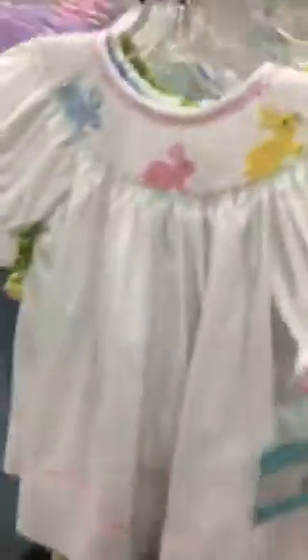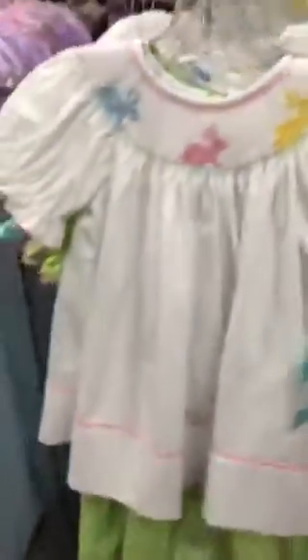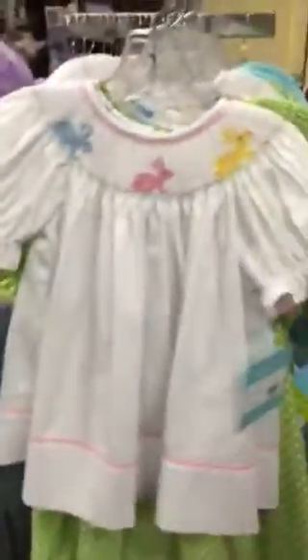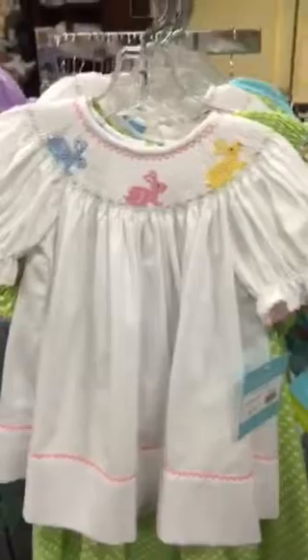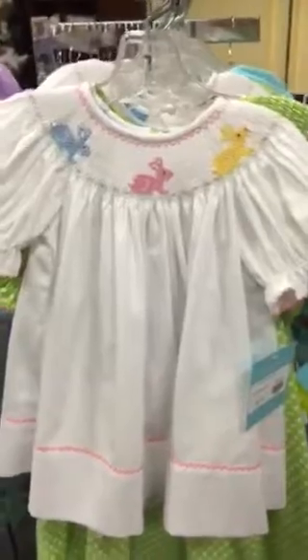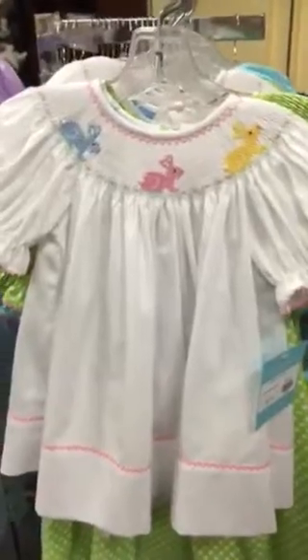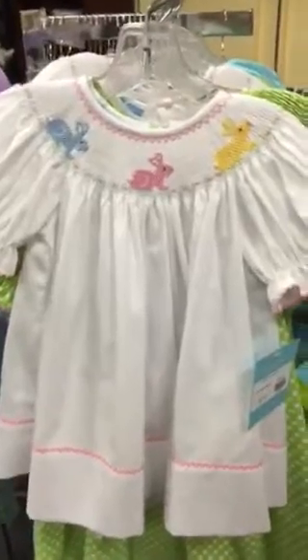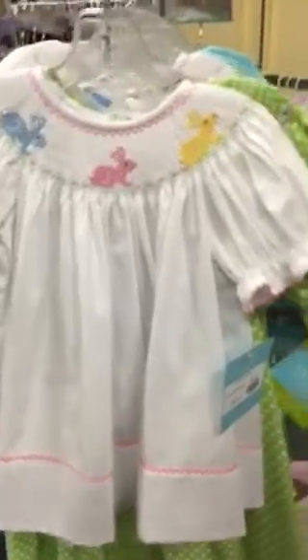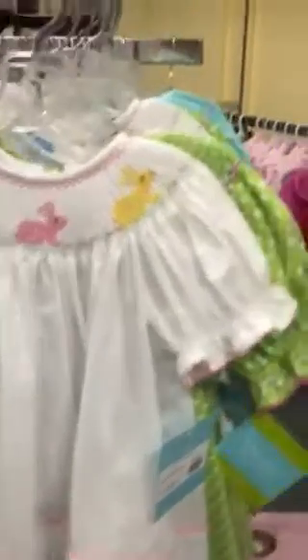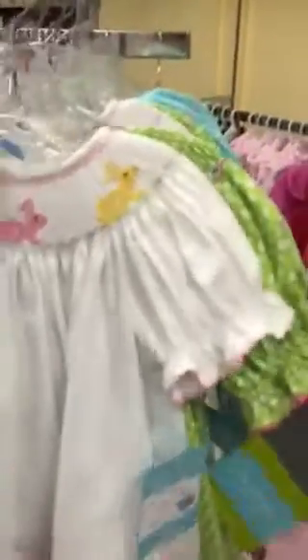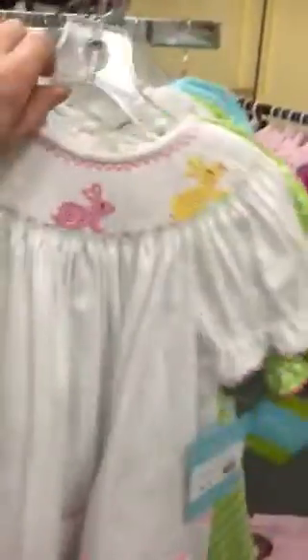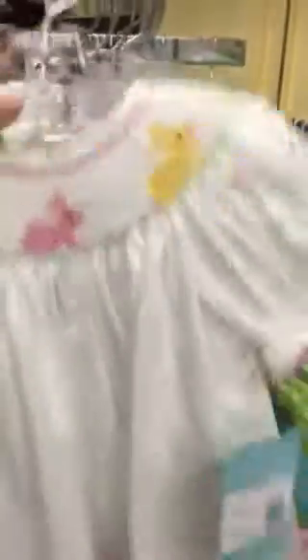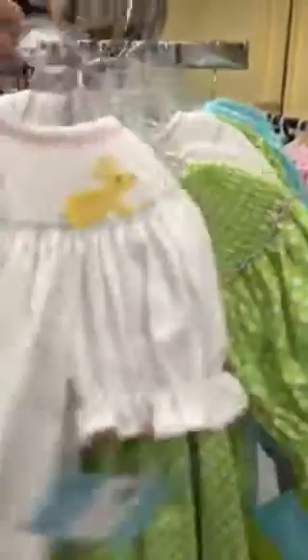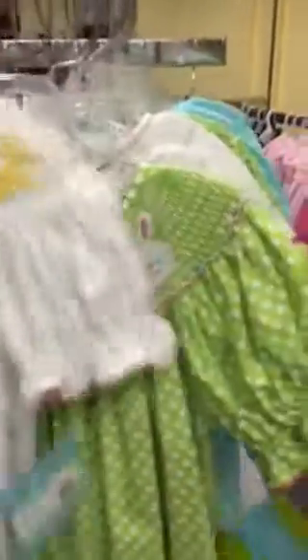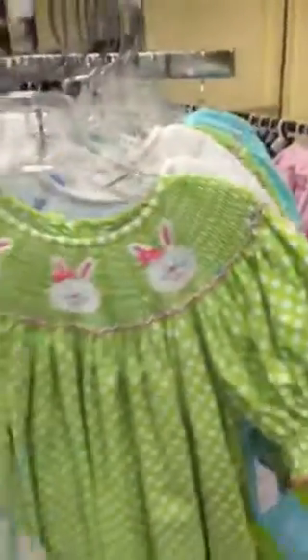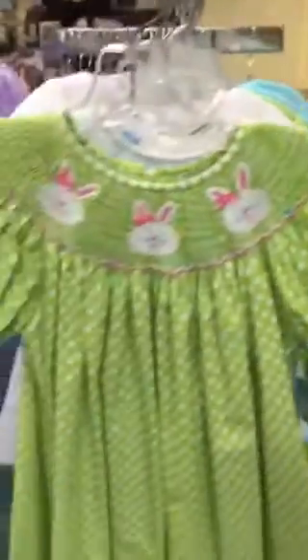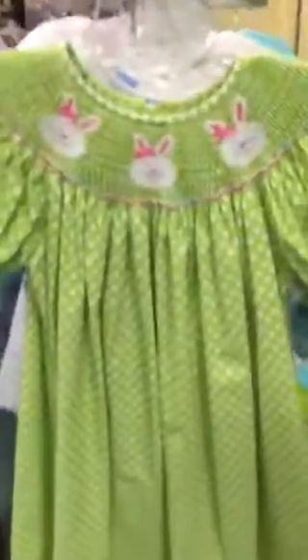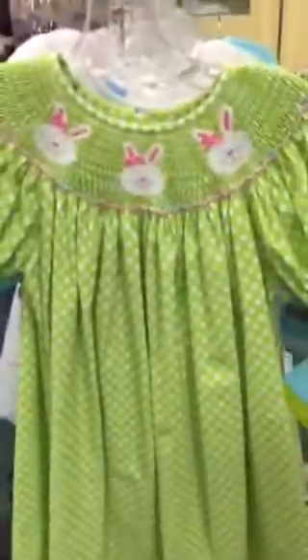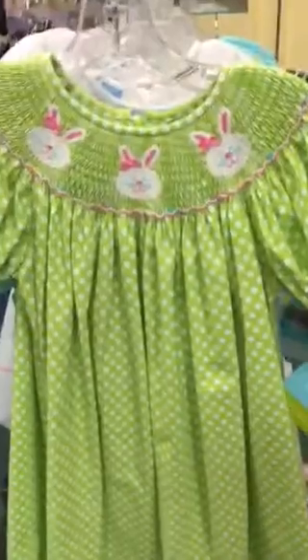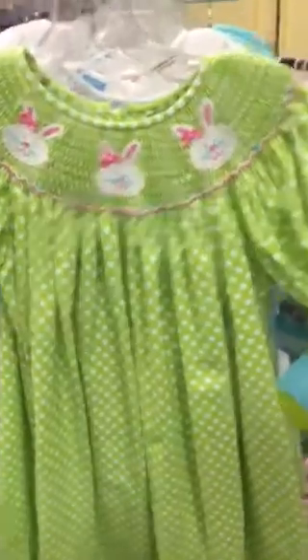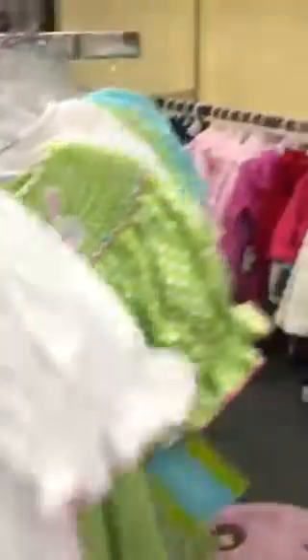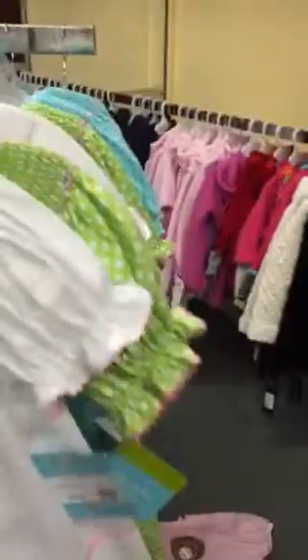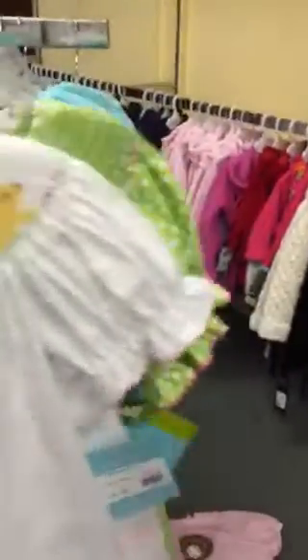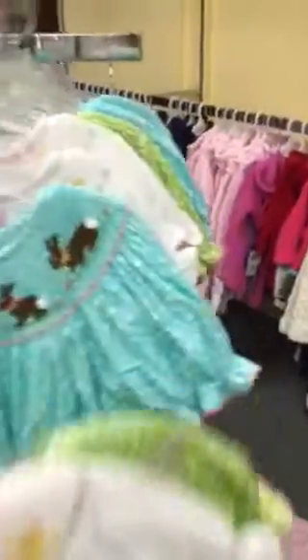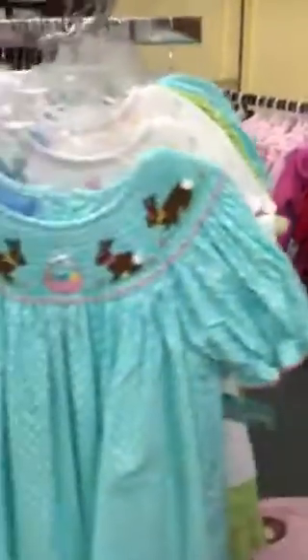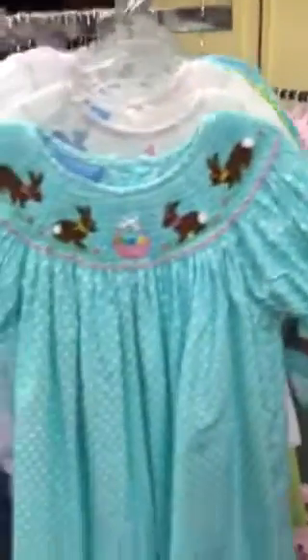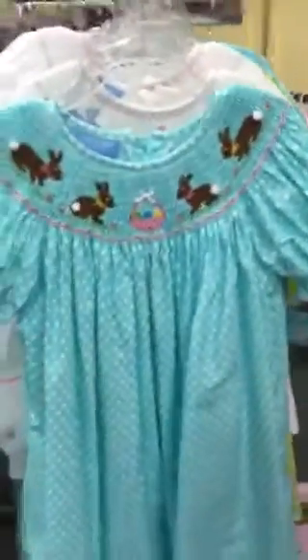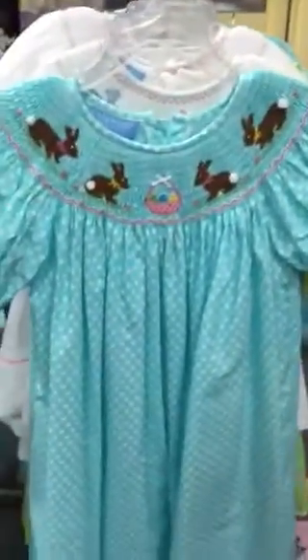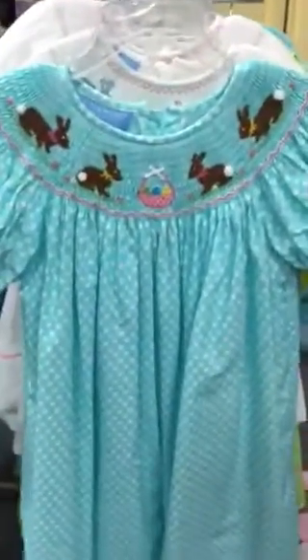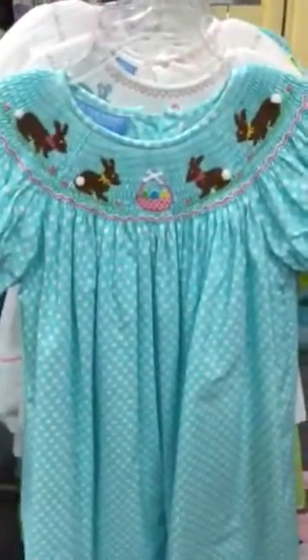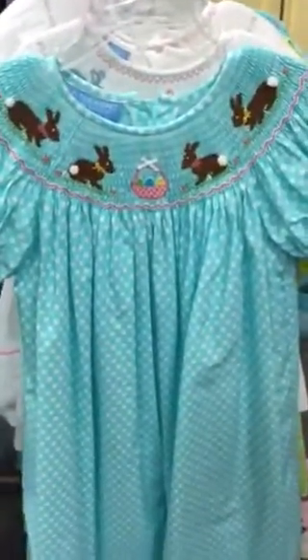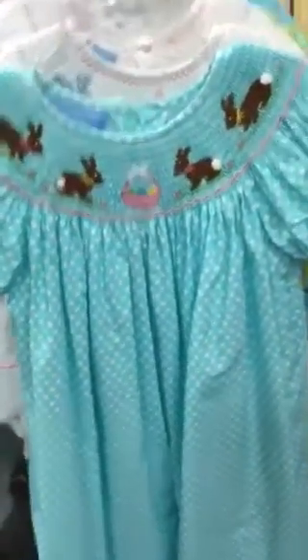We have a sweet little white dress with the bunnies, and a green dress. One of our favorites so far is Little Chocolate Bunny in aqua.